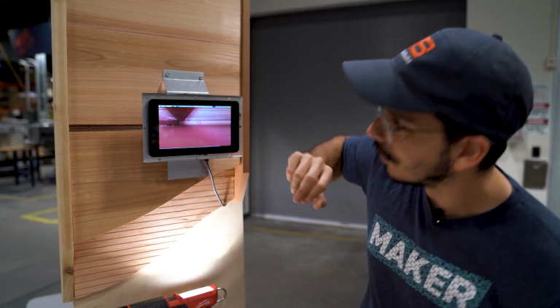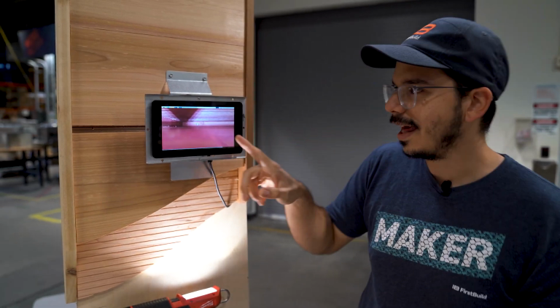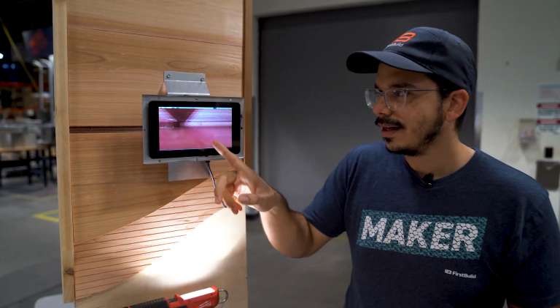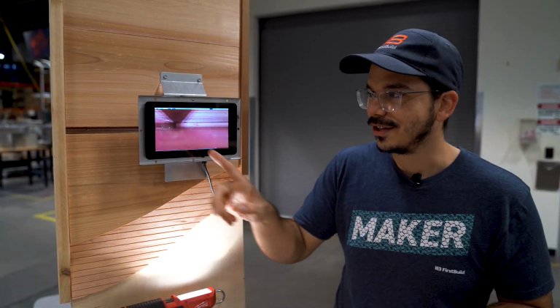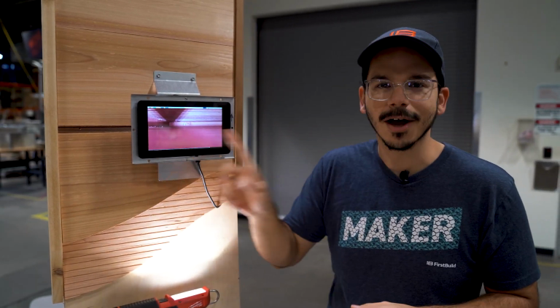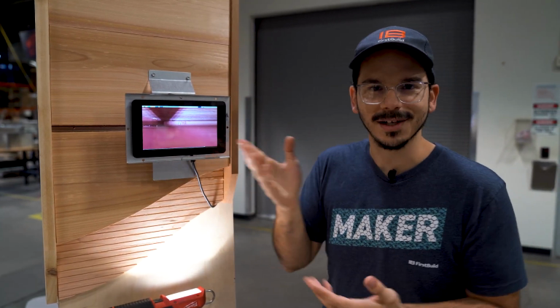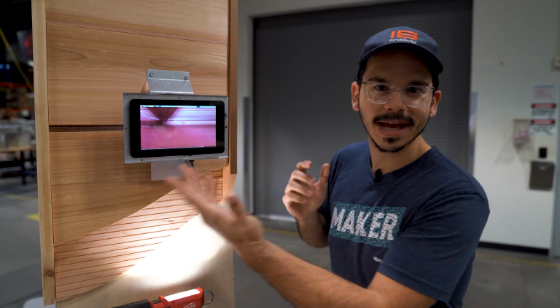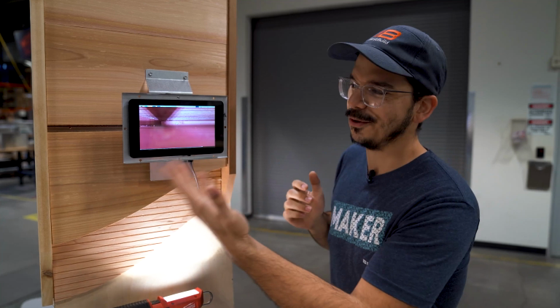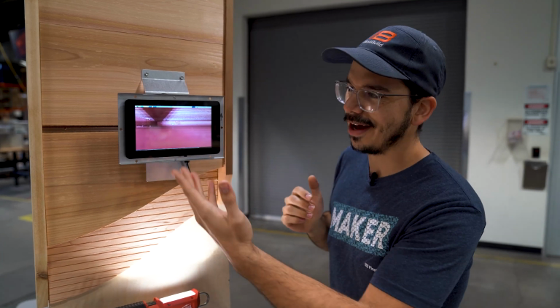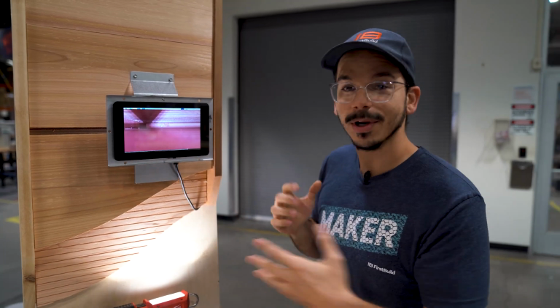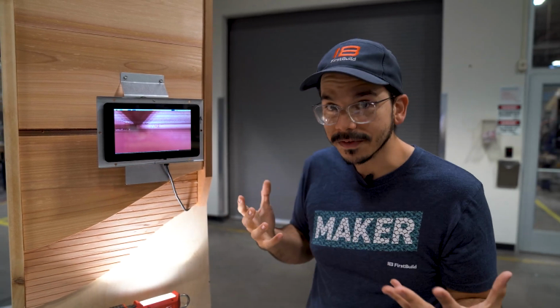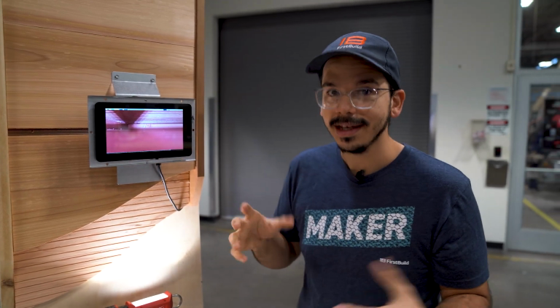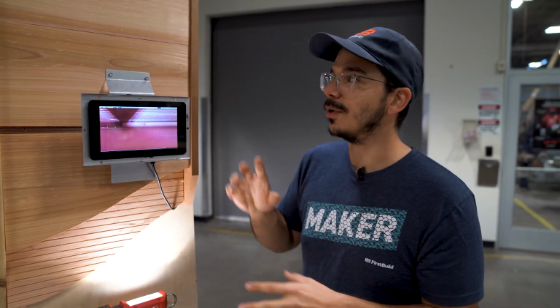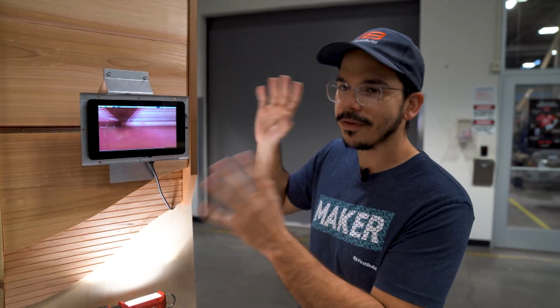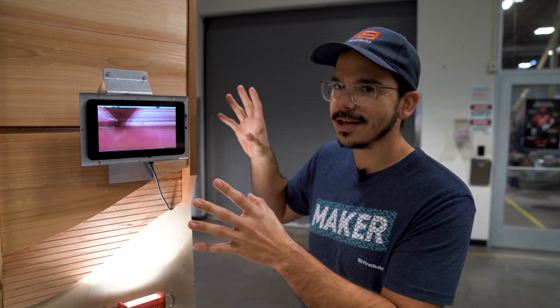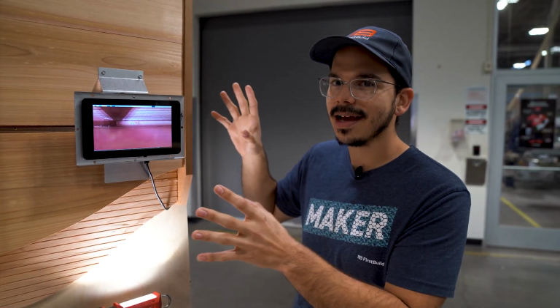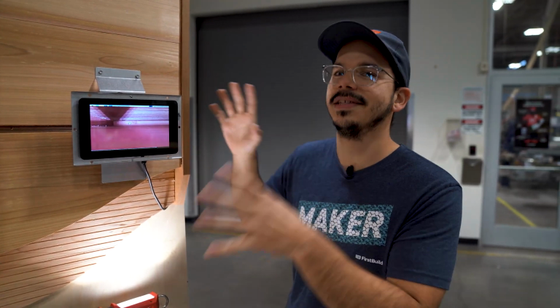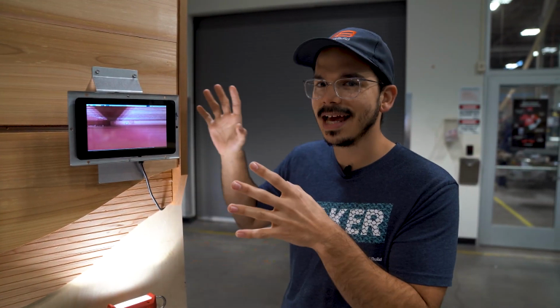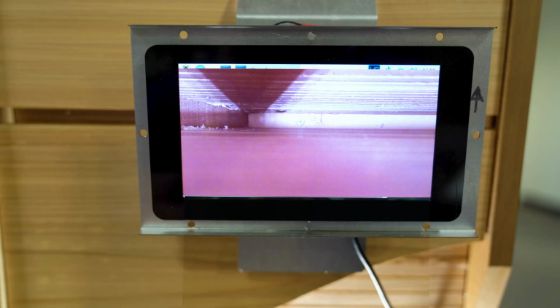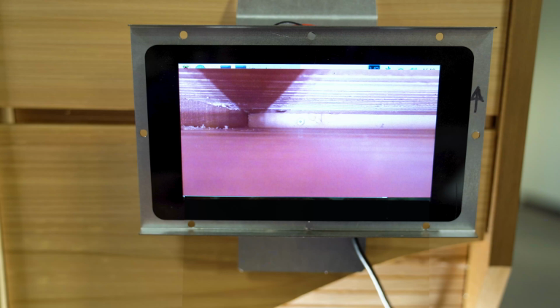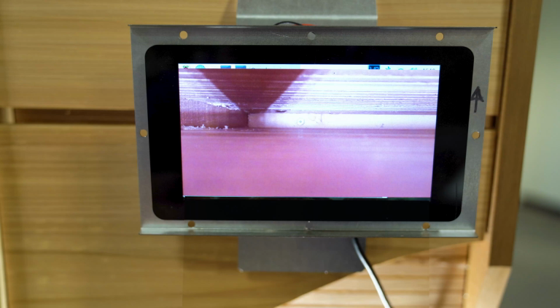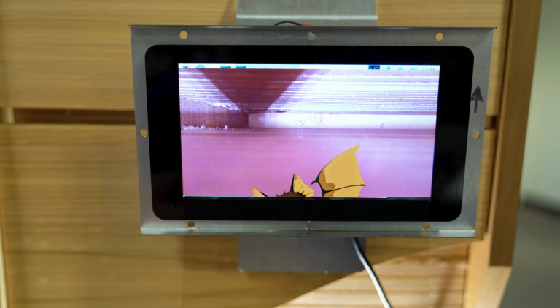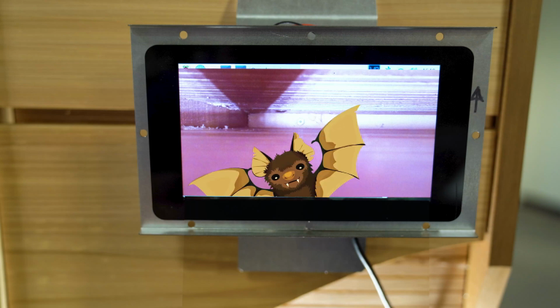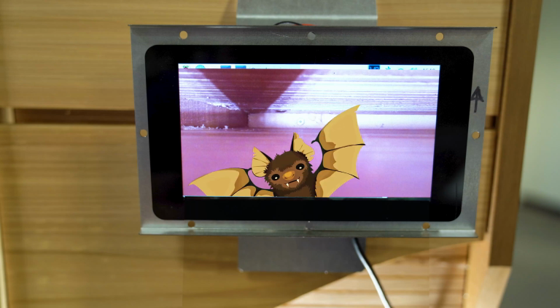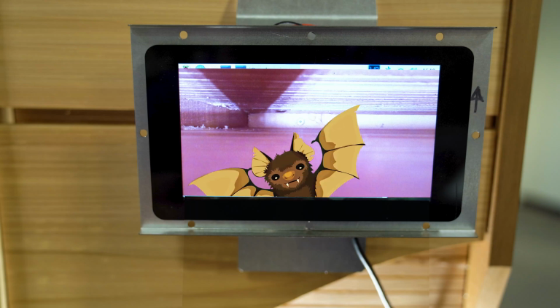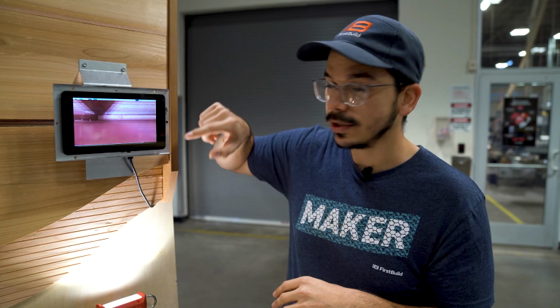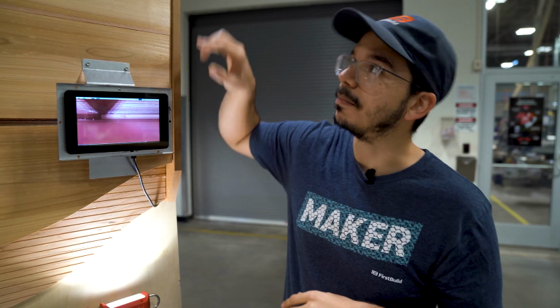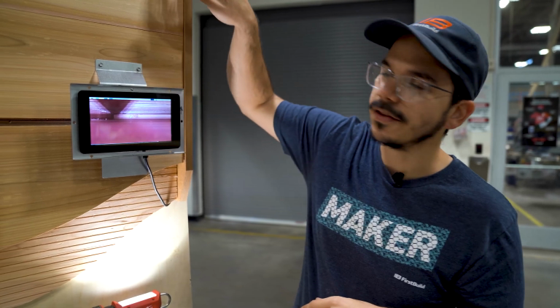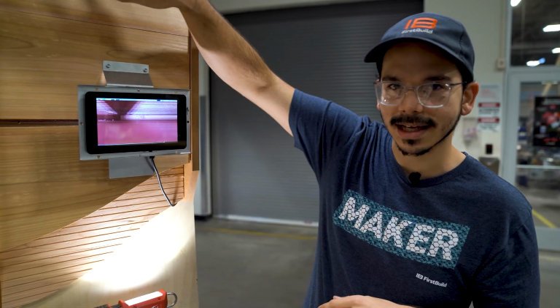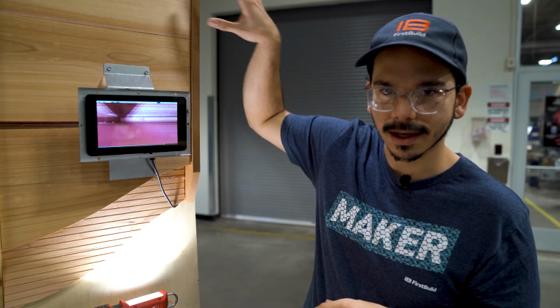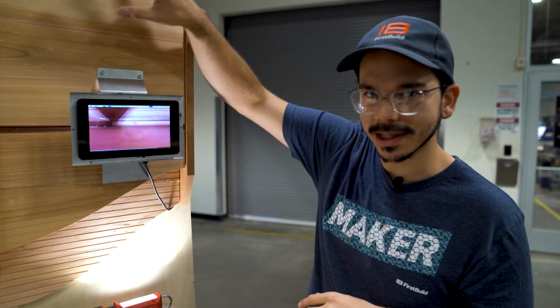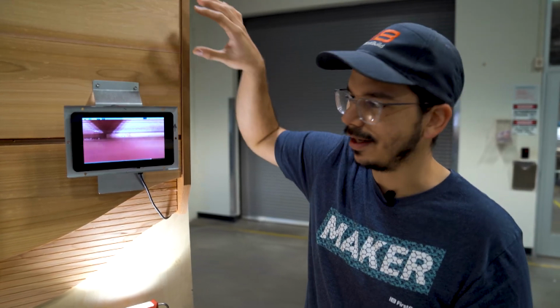Right now you can see there are obviously no bats in here, but hopefully once we mount this thing outside, give it some time, maybe call some bats to come inhabit it, we'll see all the bats accumulating in here.